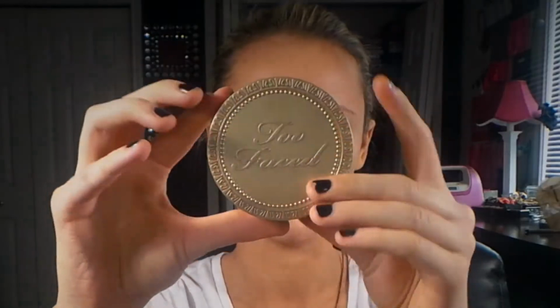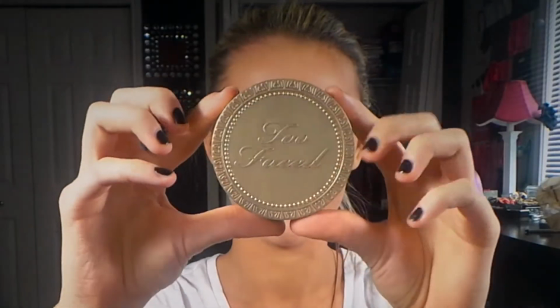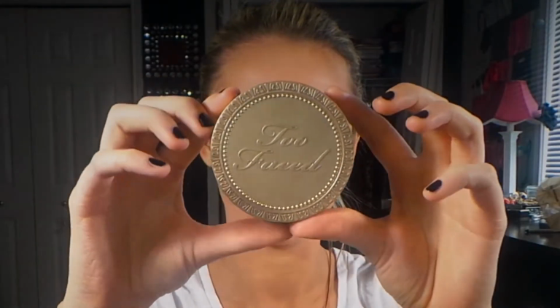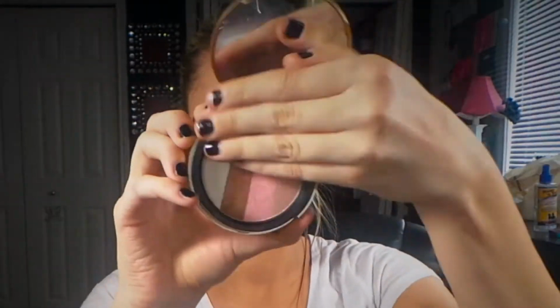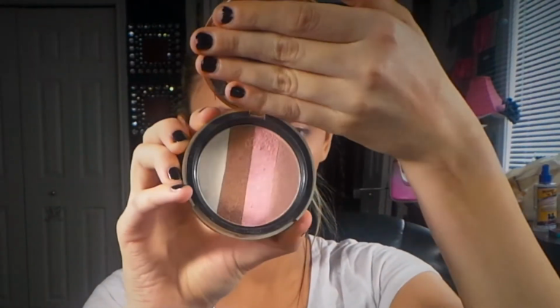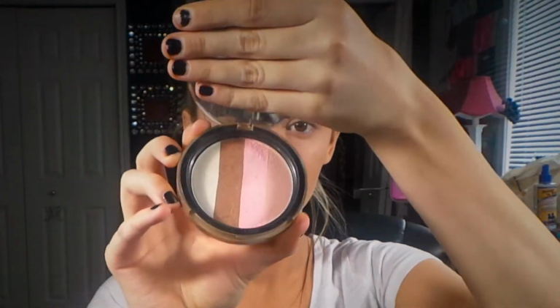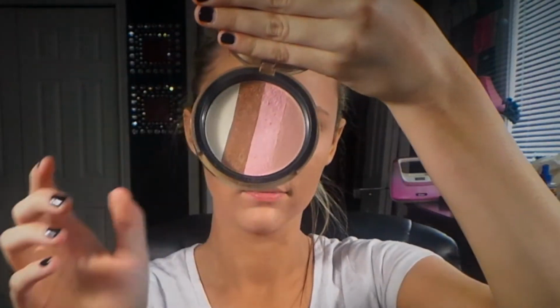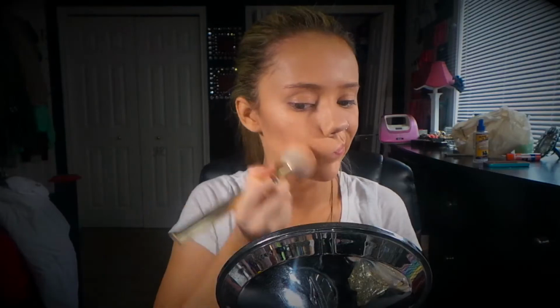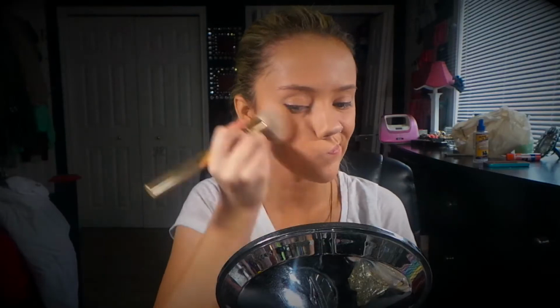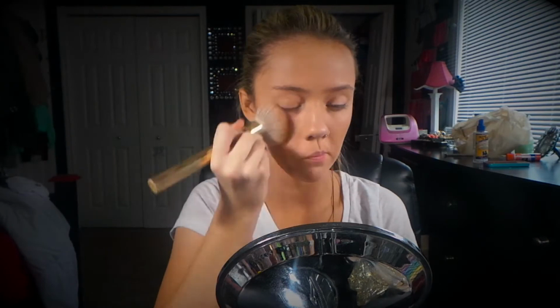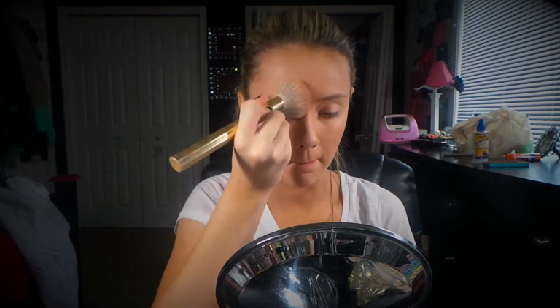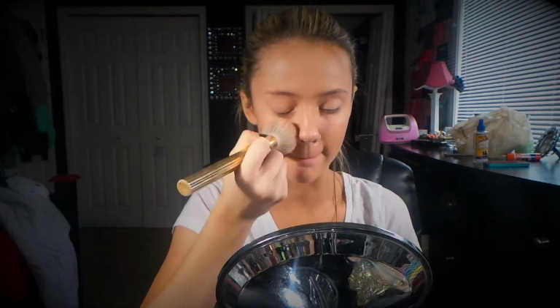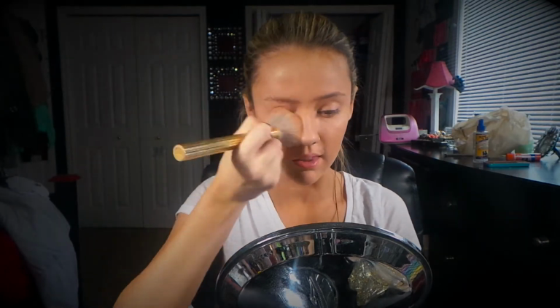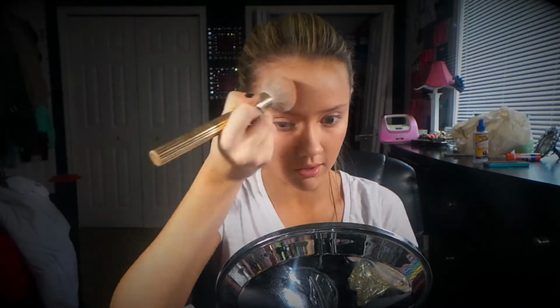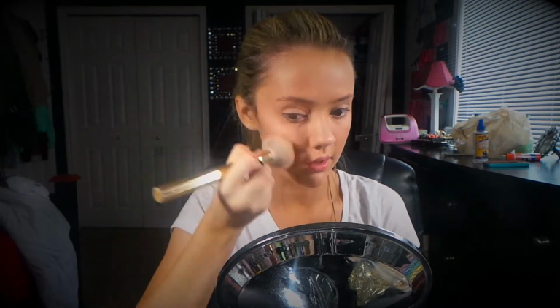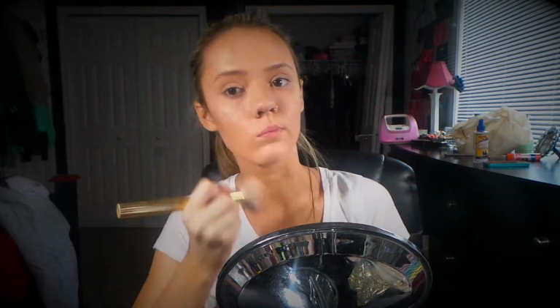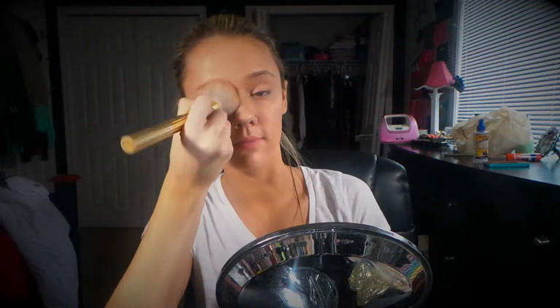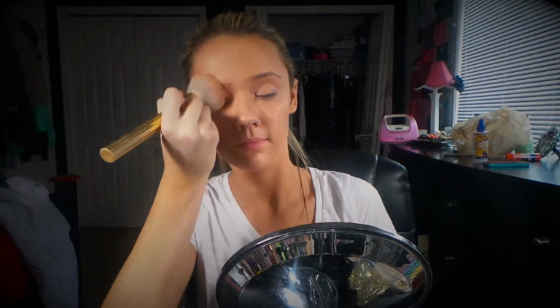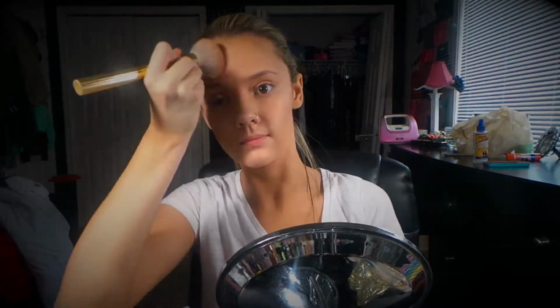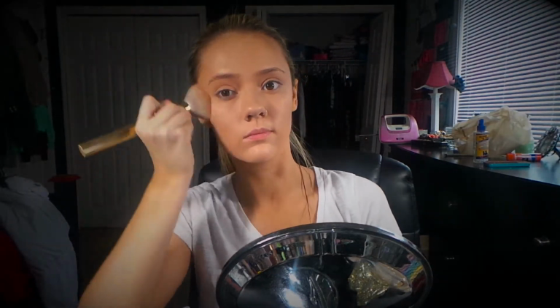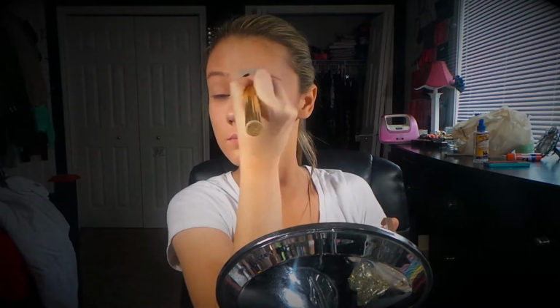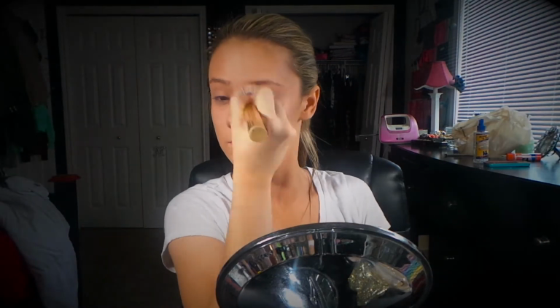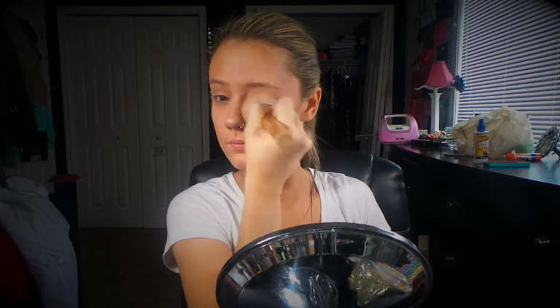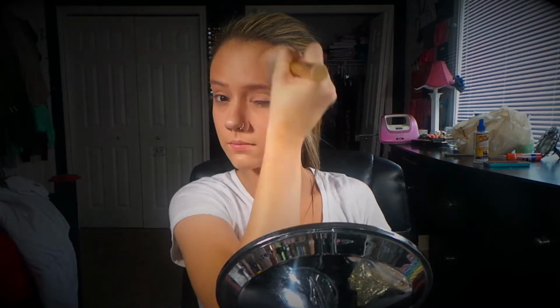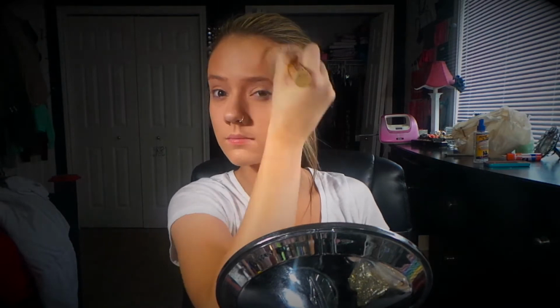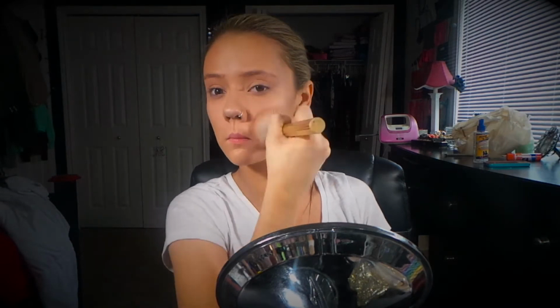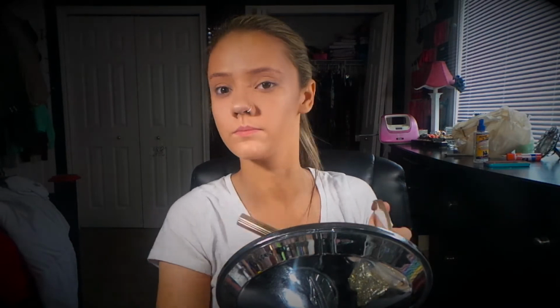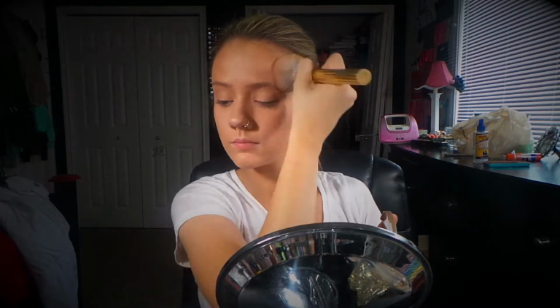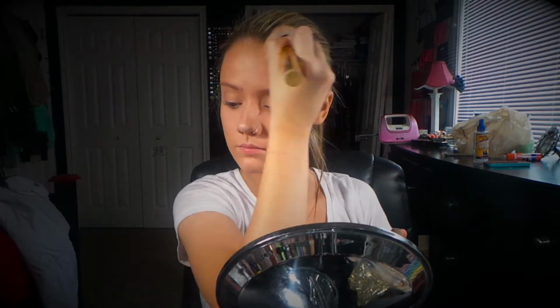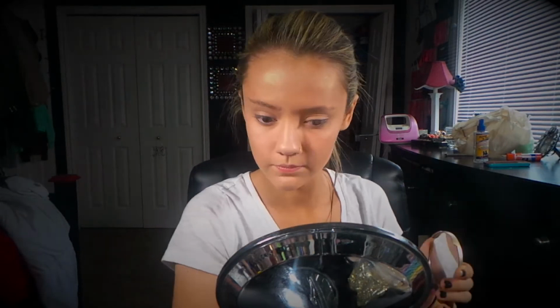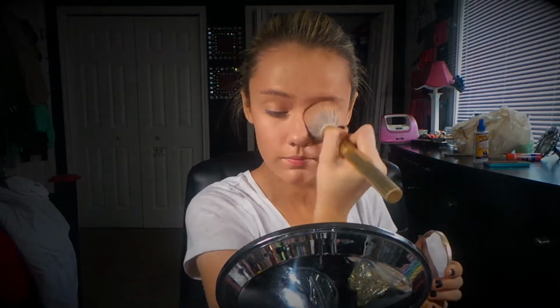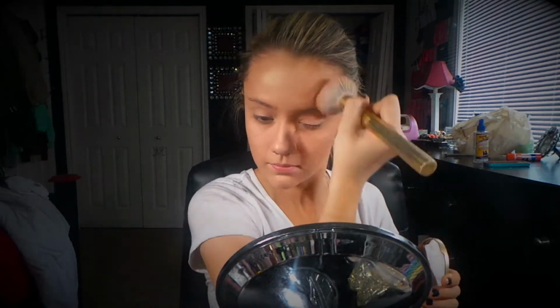Hey guys, so first I'm going to be applying my Too Faced bronzer in Snow Bunny on the sides of our forehead and on our temples. This is going to be creating a bronzy base for the cheetah spots we're applying later.